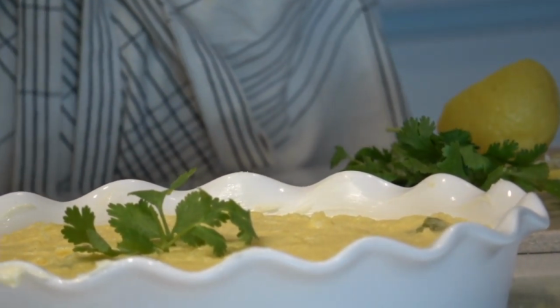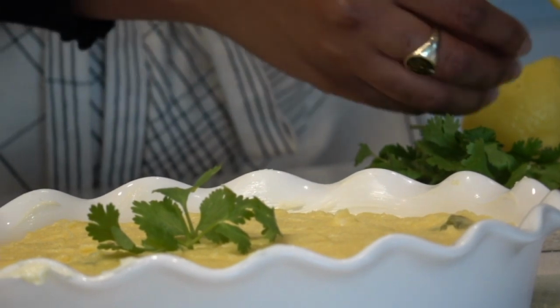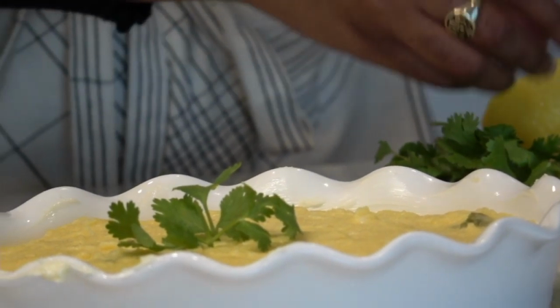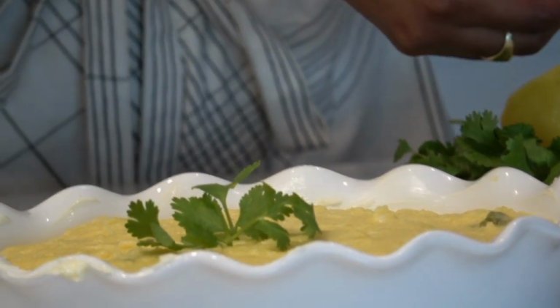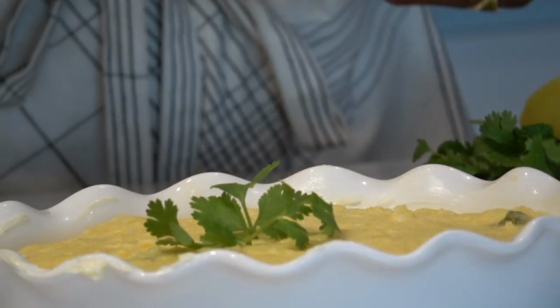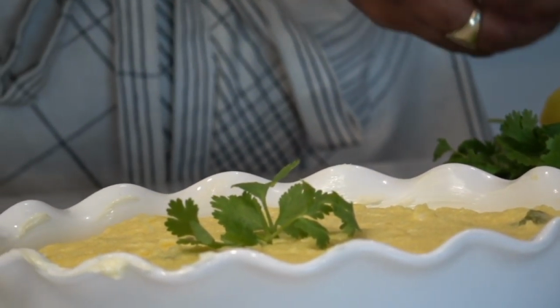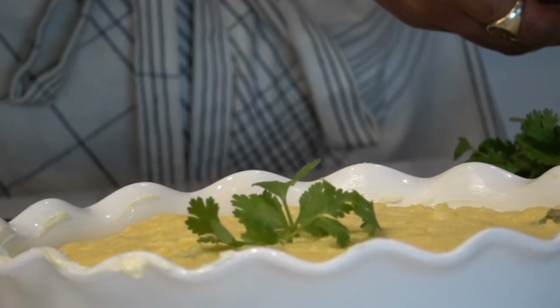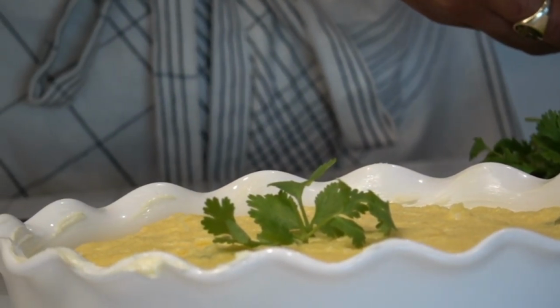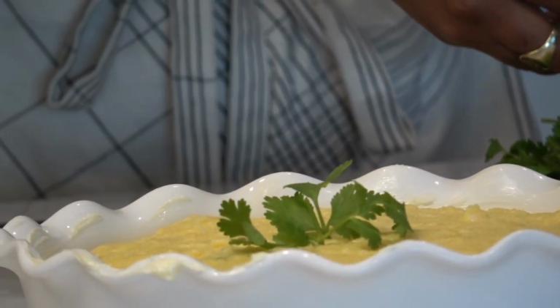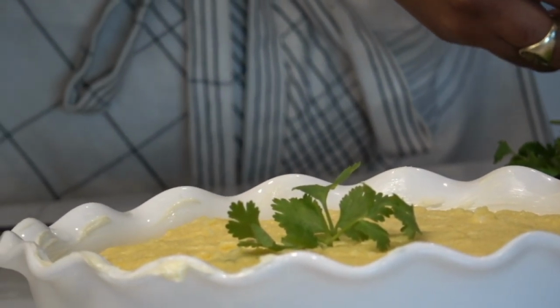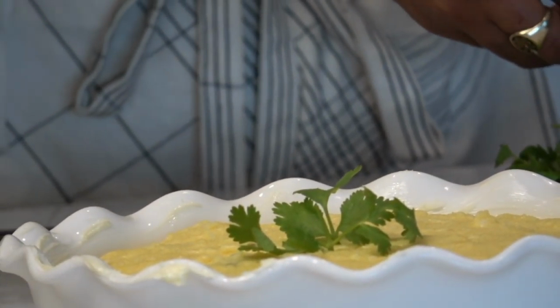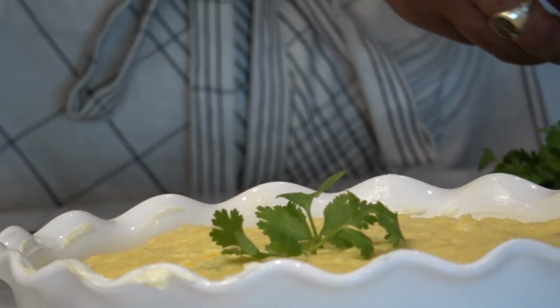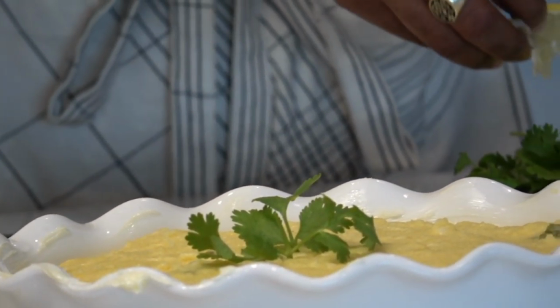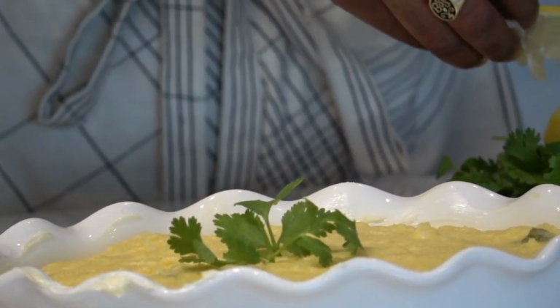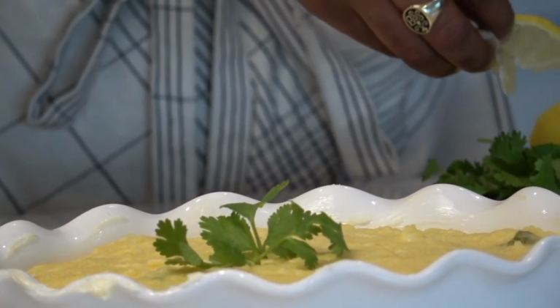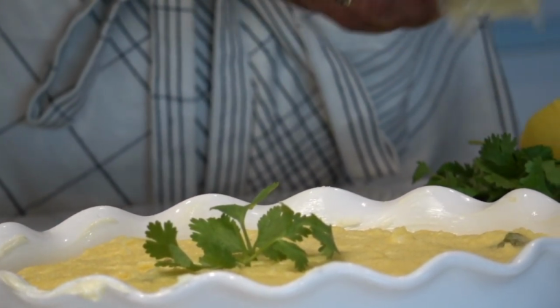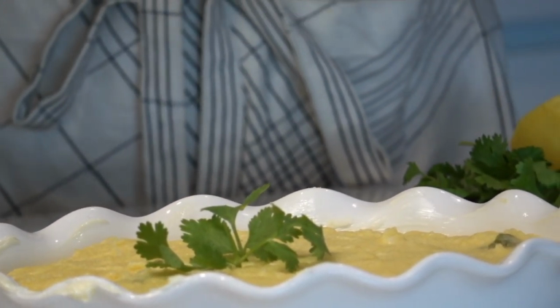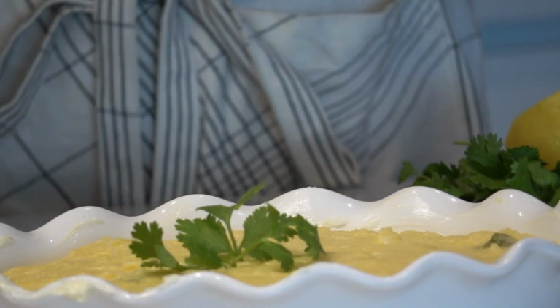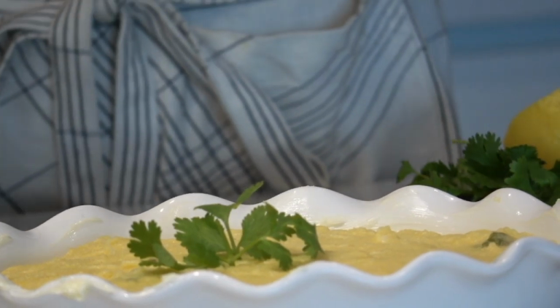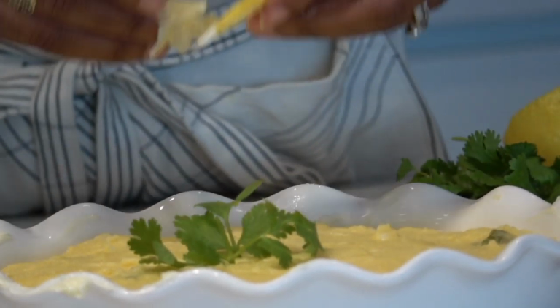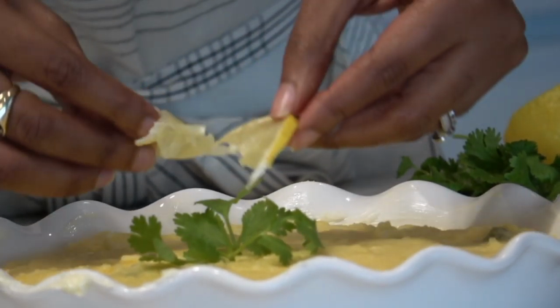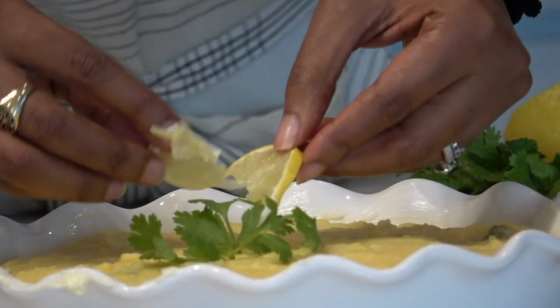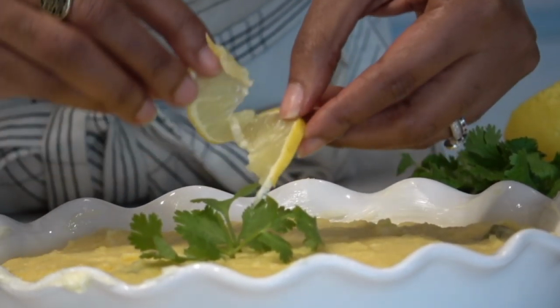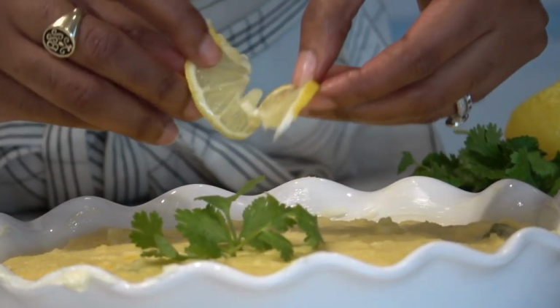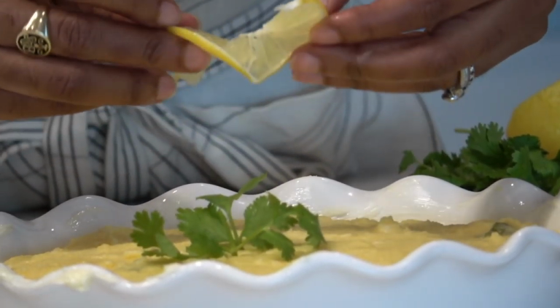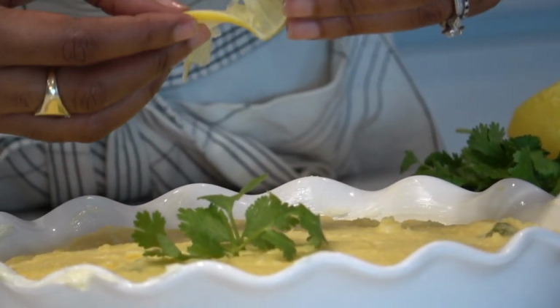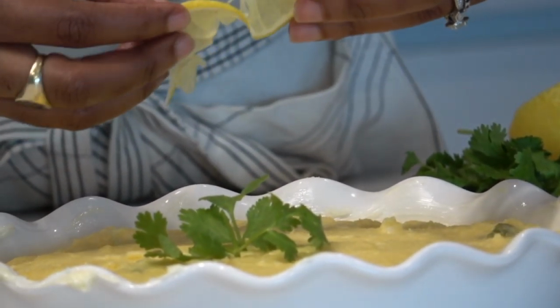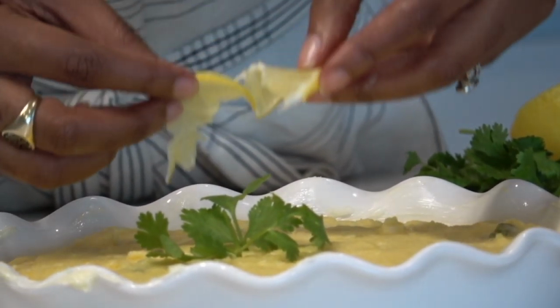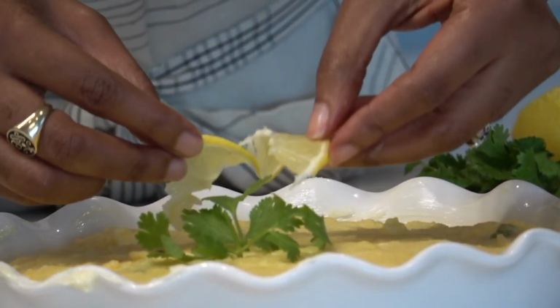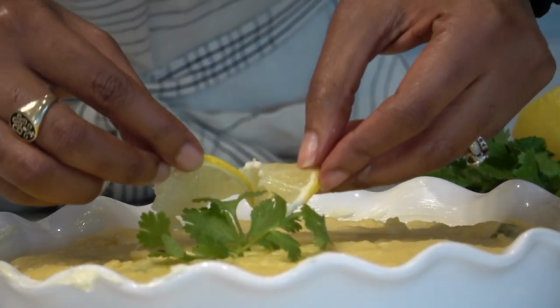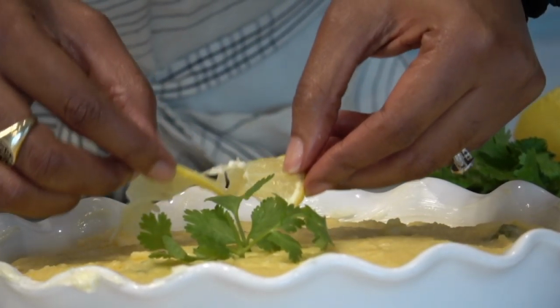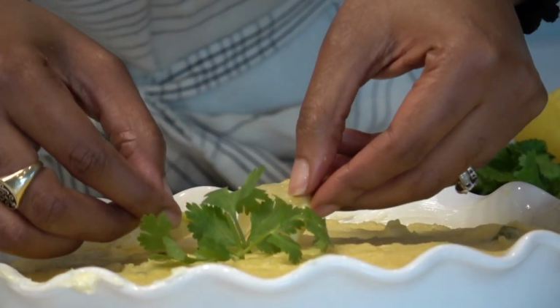I have a piece of lemon here as well — we didn't put lemon in the cuckoo itself, but just to add some beauty to the presentation.